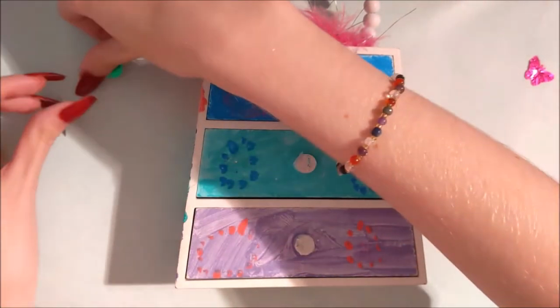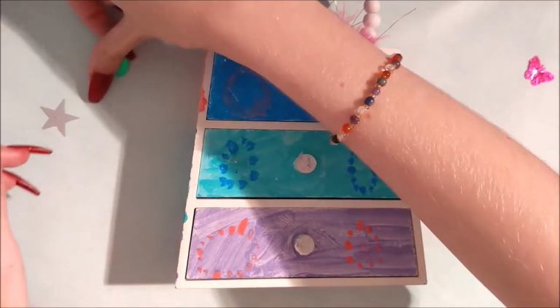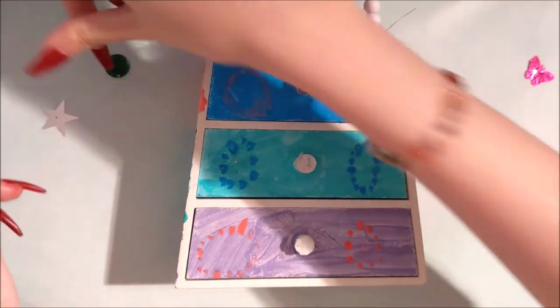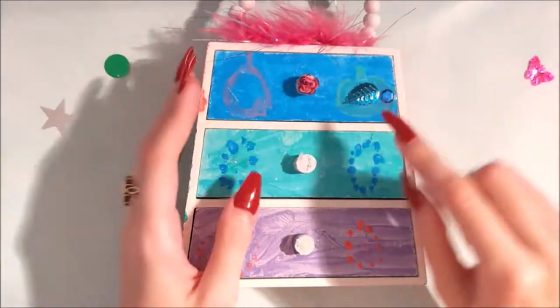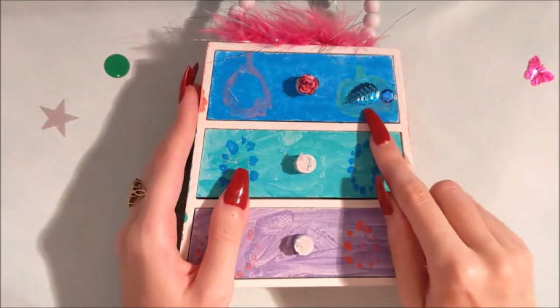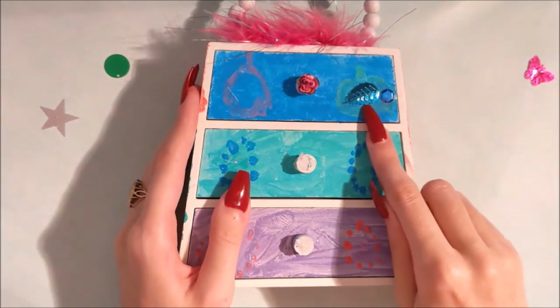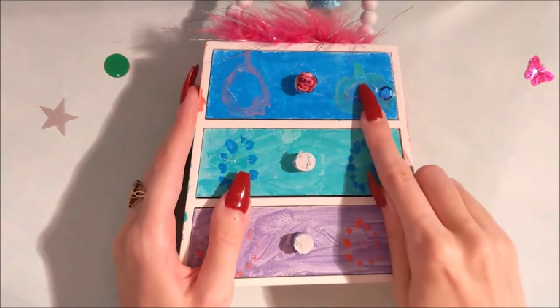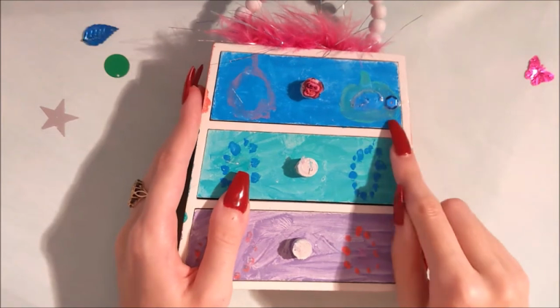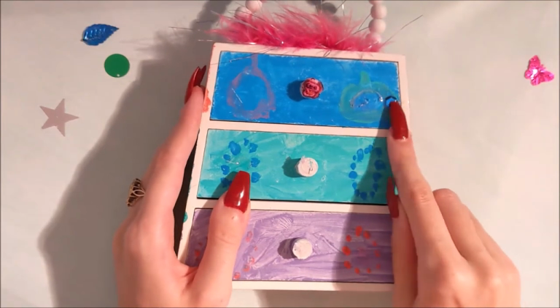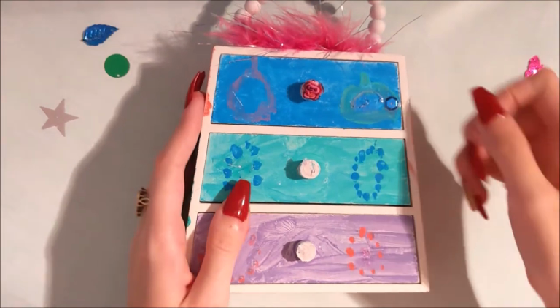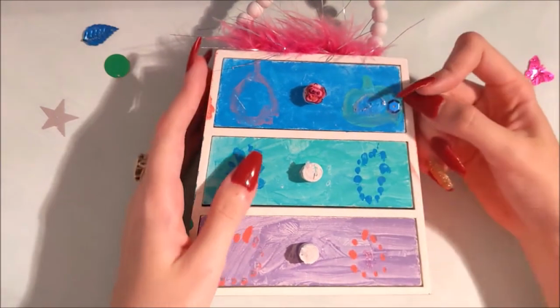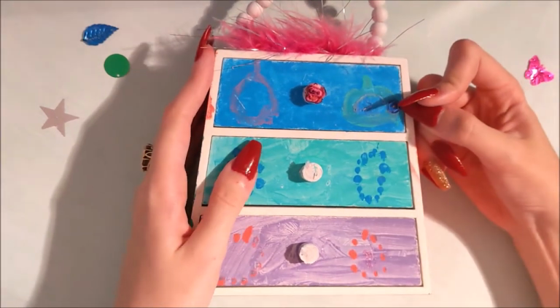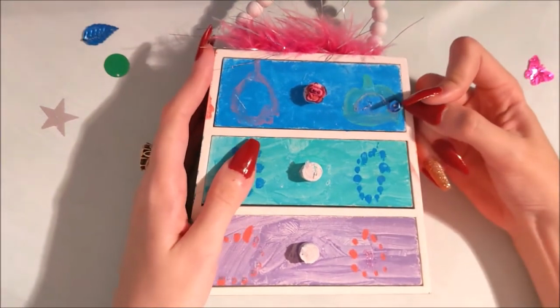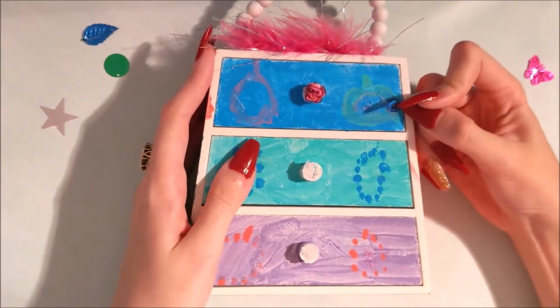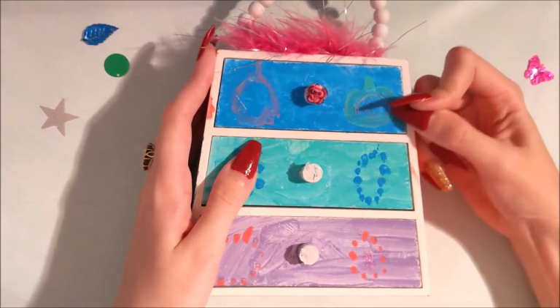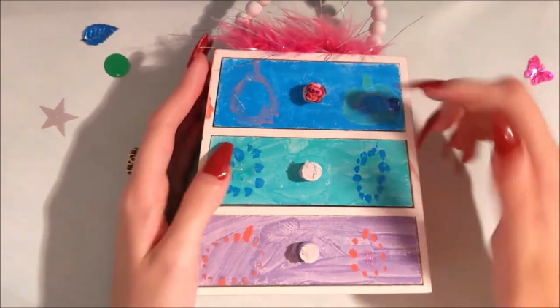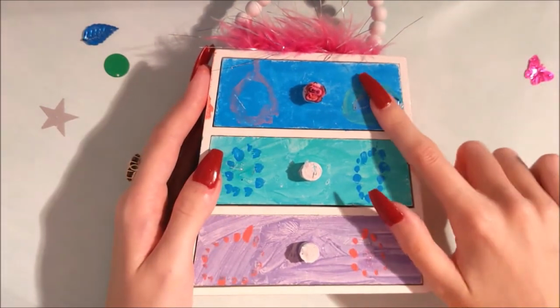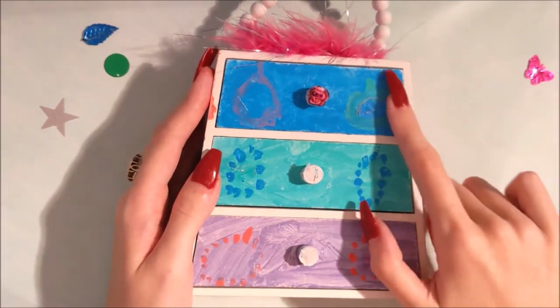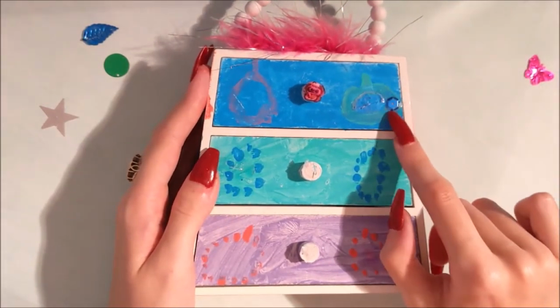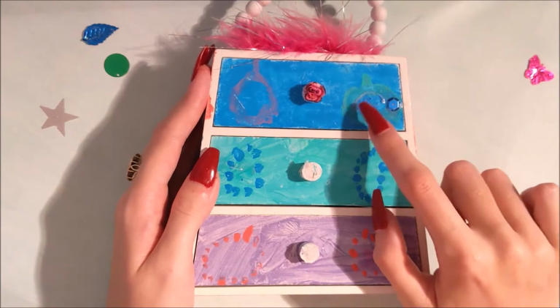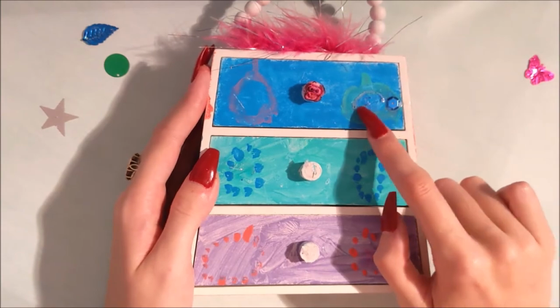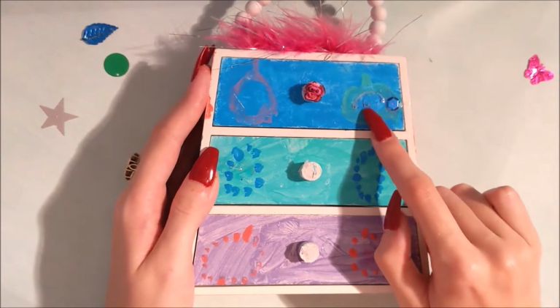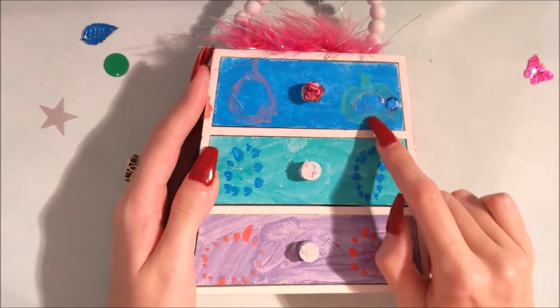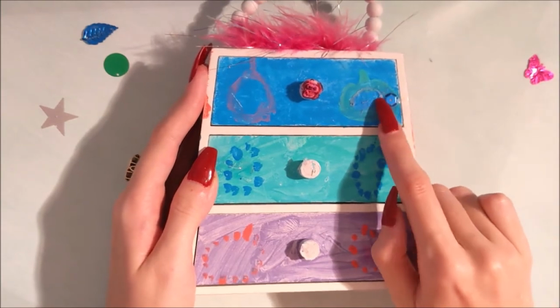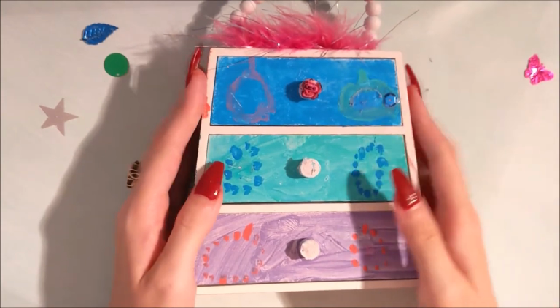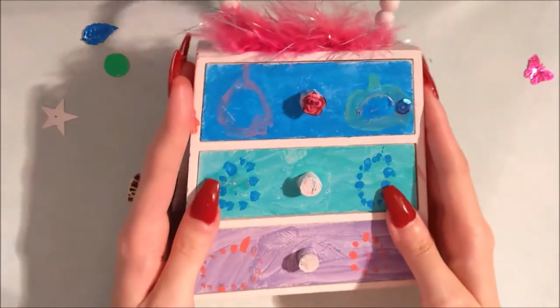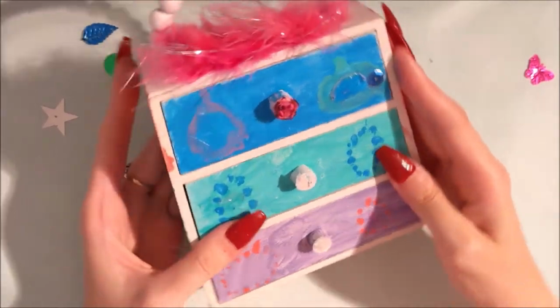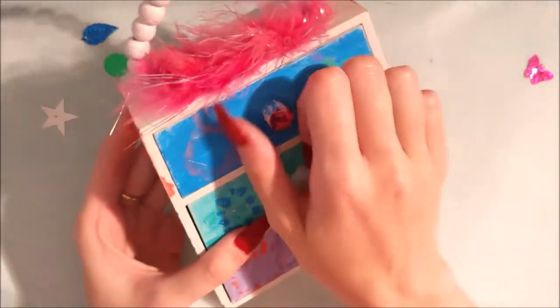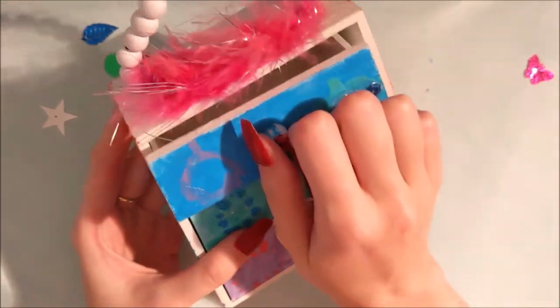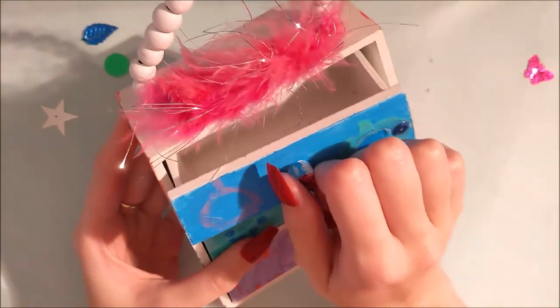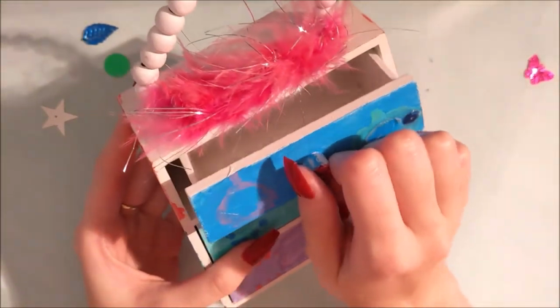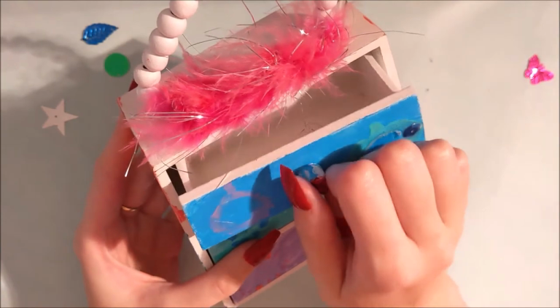I'm glad they came off because I didn't really want them on my future design. Now this one's a bit tricky to get off, but we'll see about that a bit later. There's still some glue stuck on there, but don't worry, we can fix it.